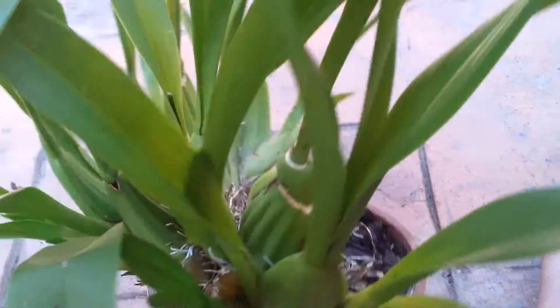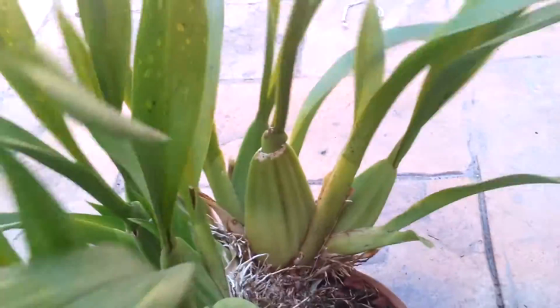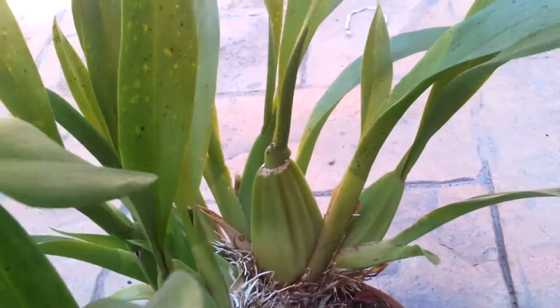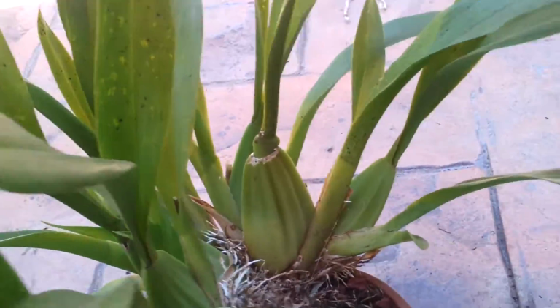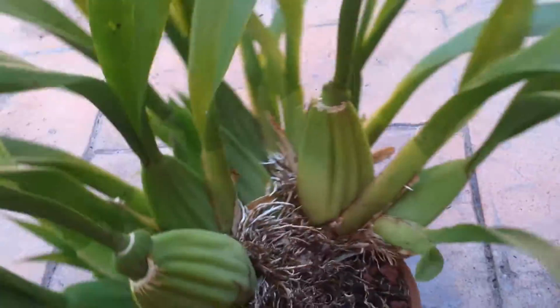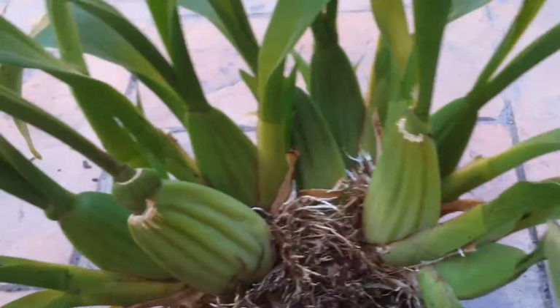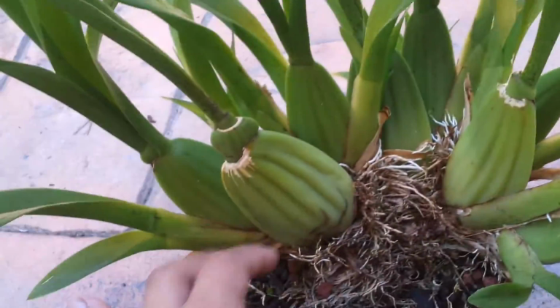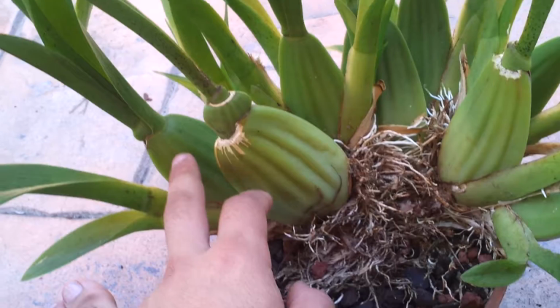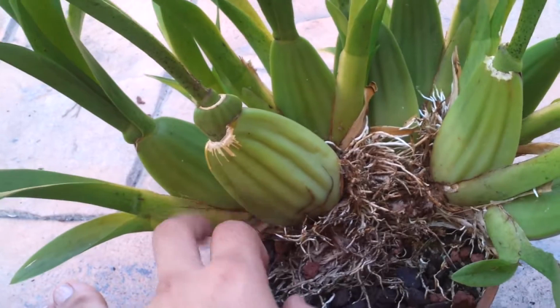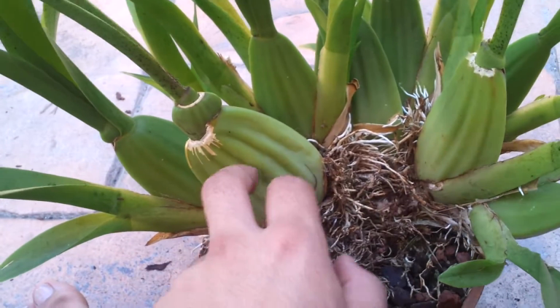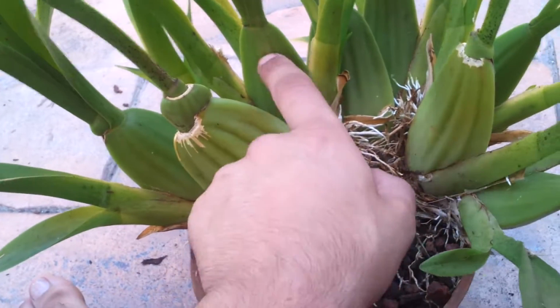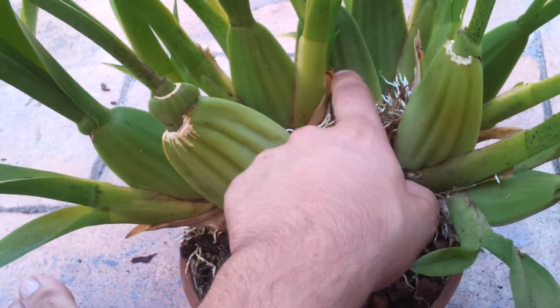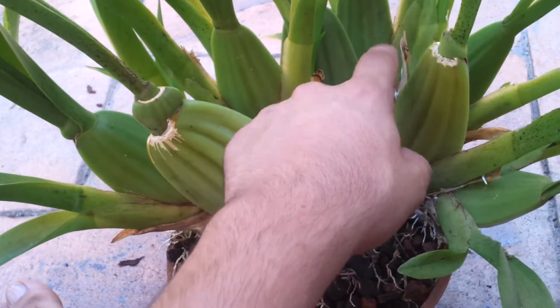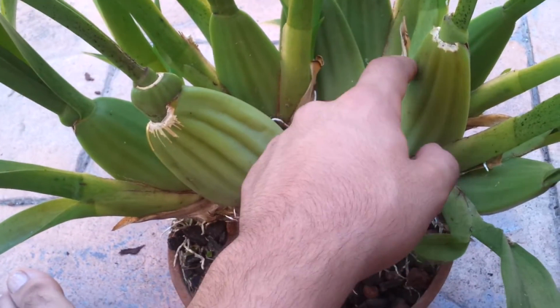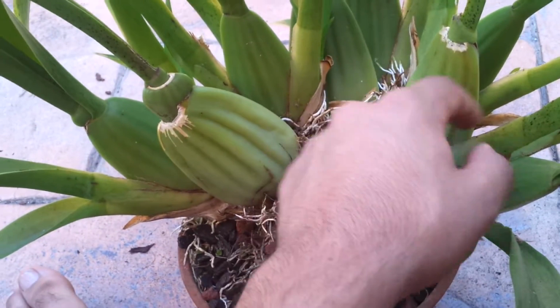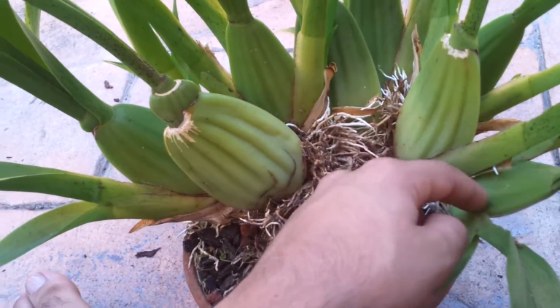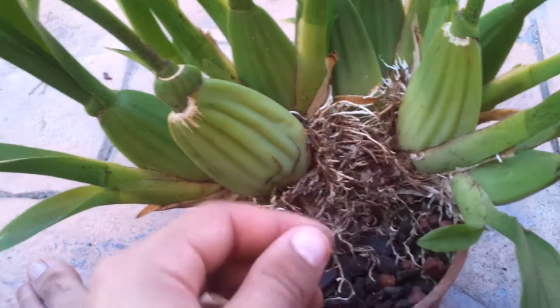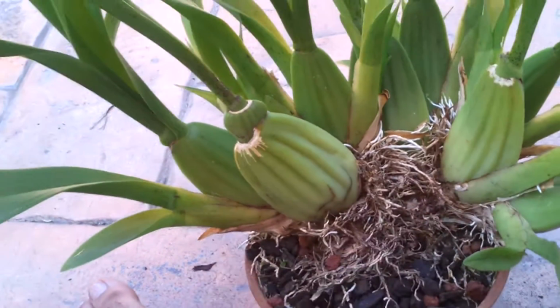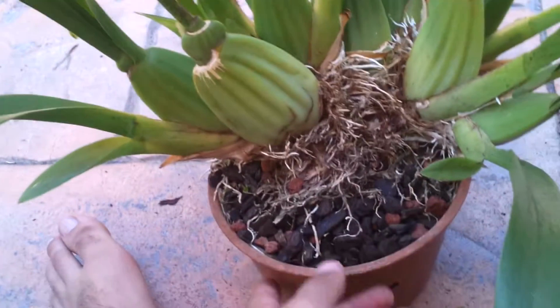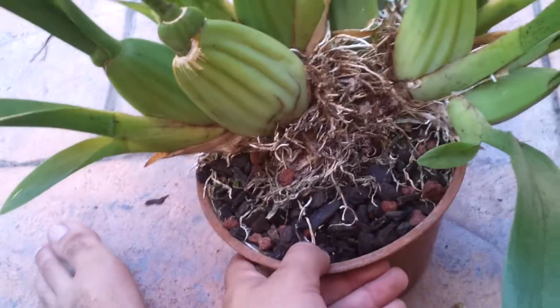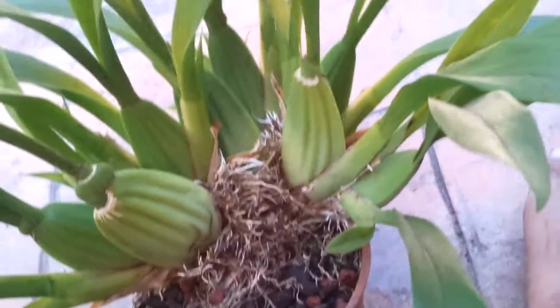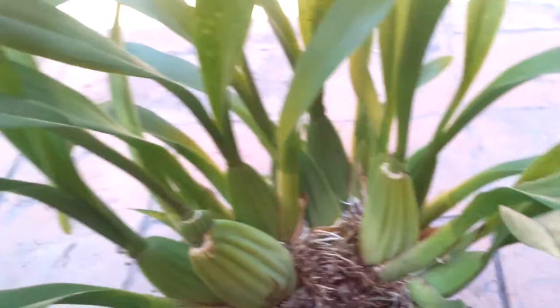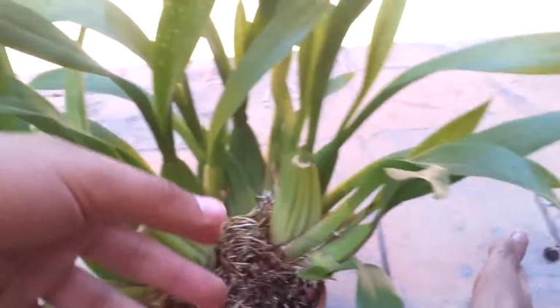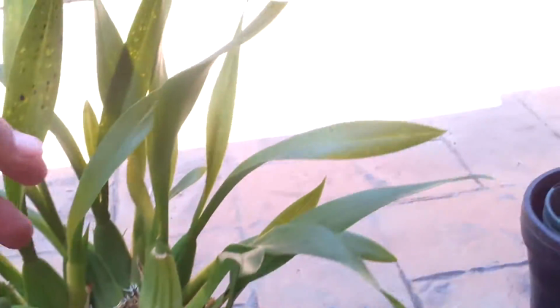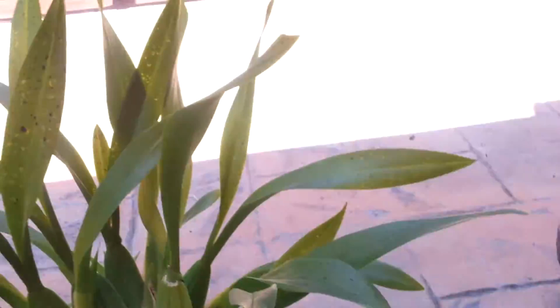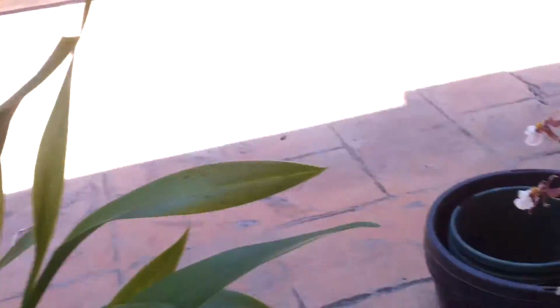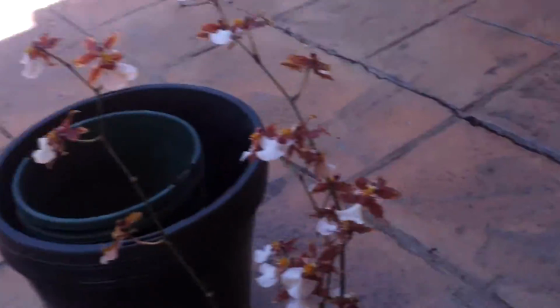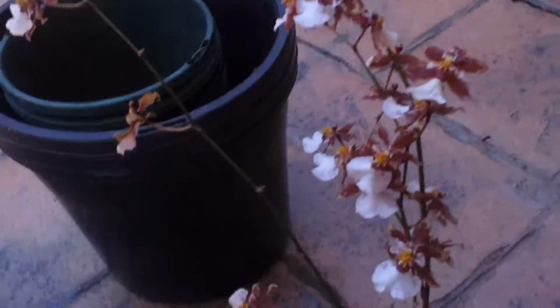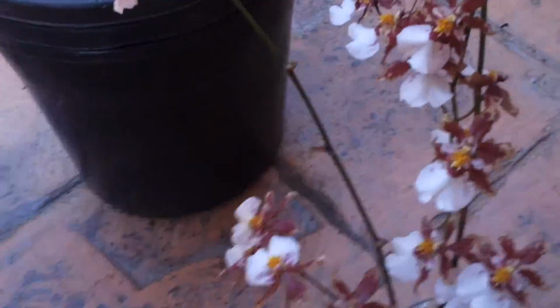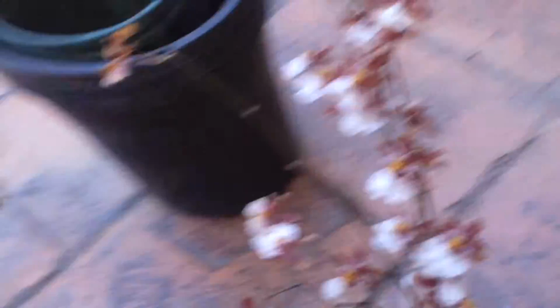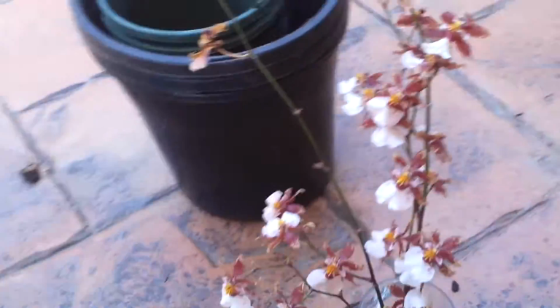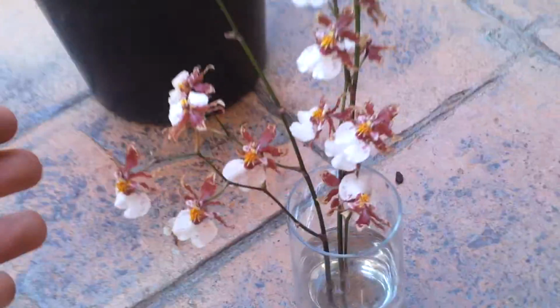It has one, two, three, four, five, six, seven, eight pseudobulbs and the flower is fantastic.